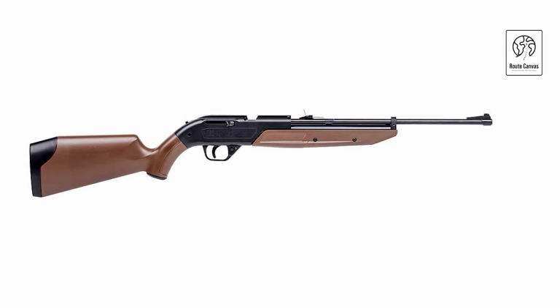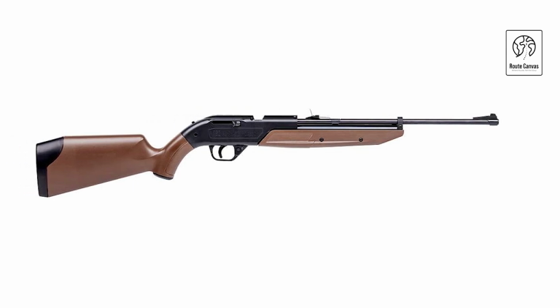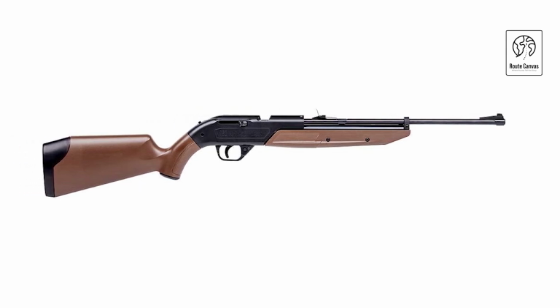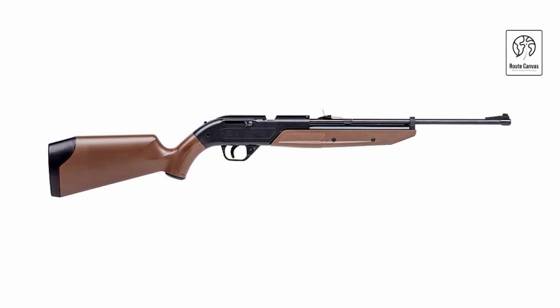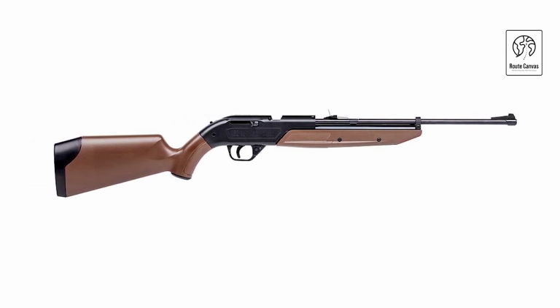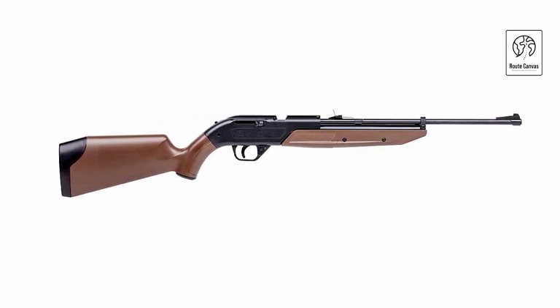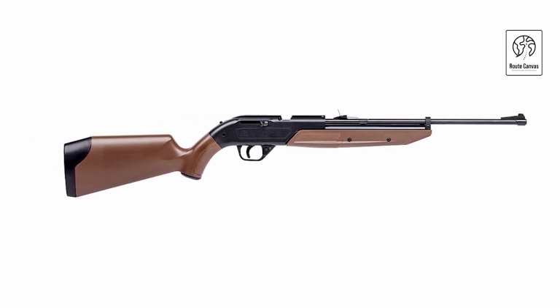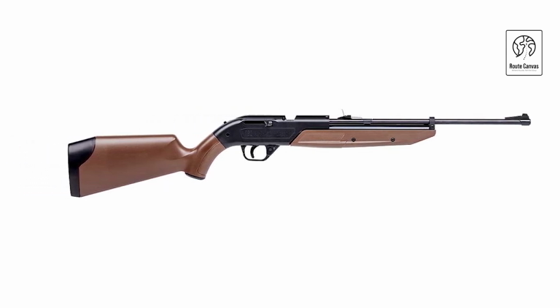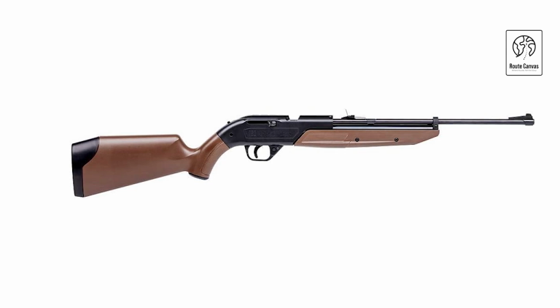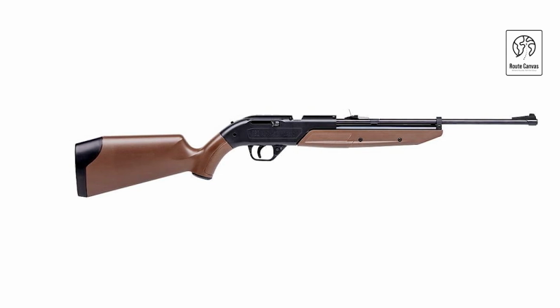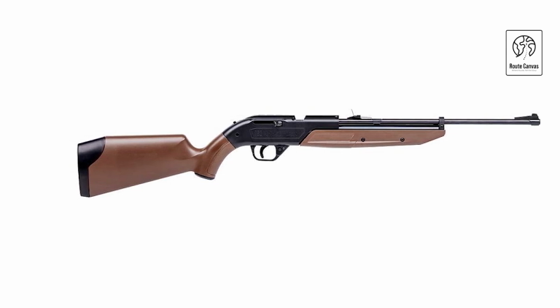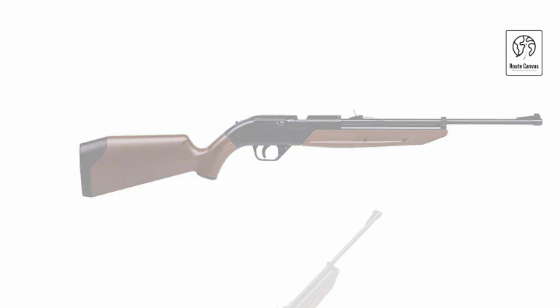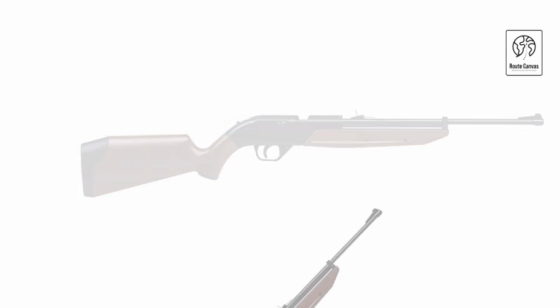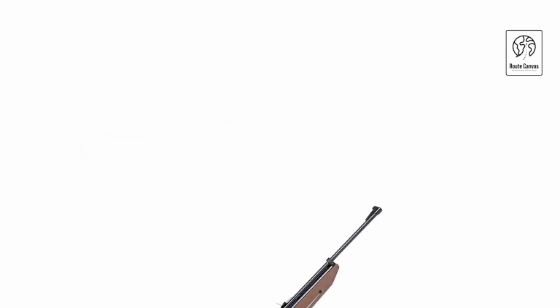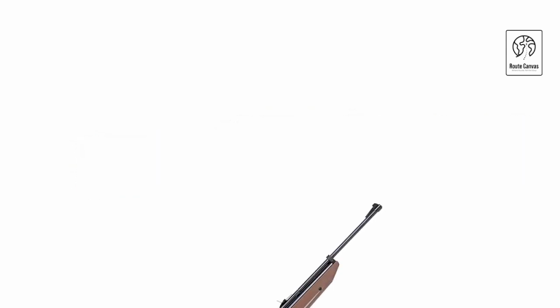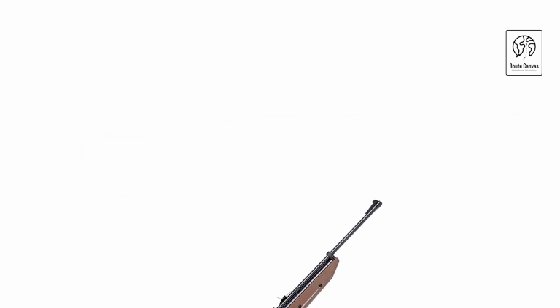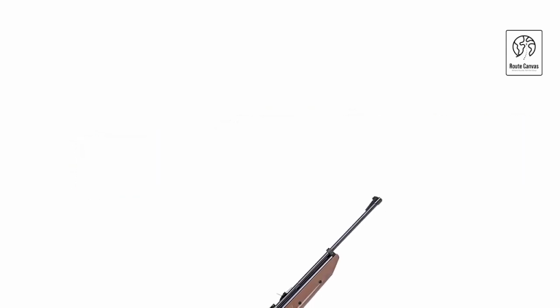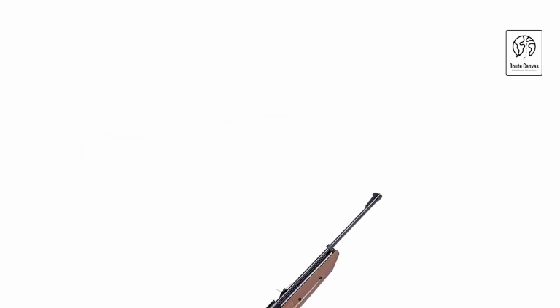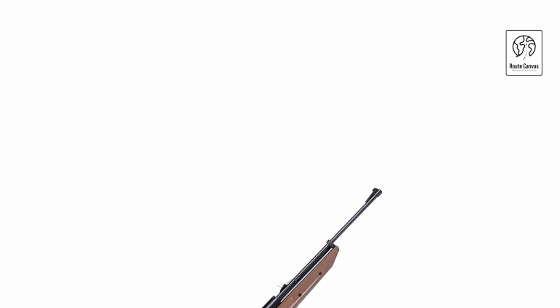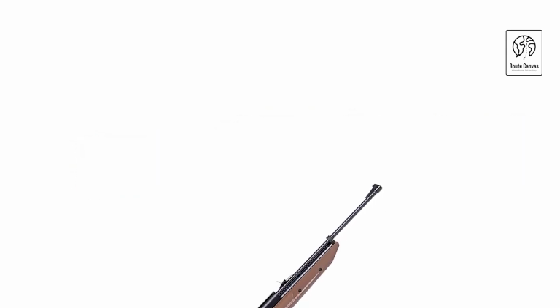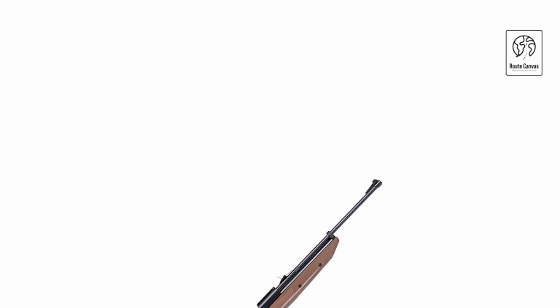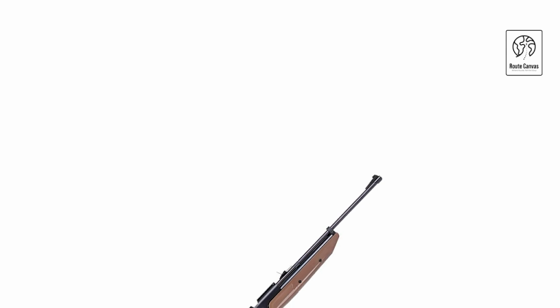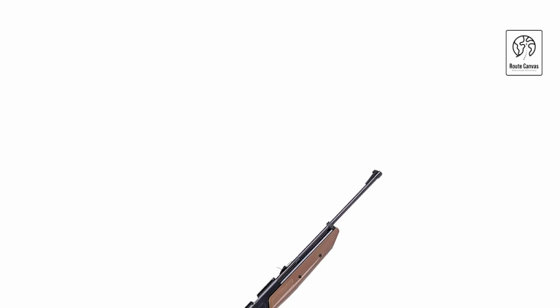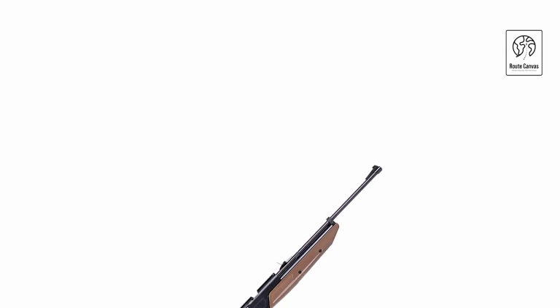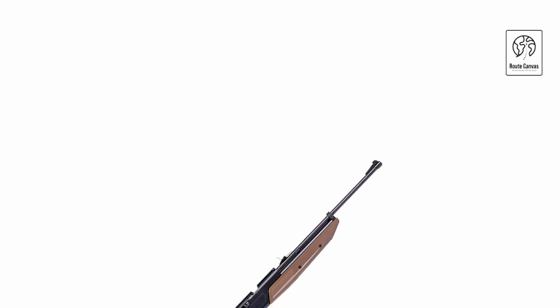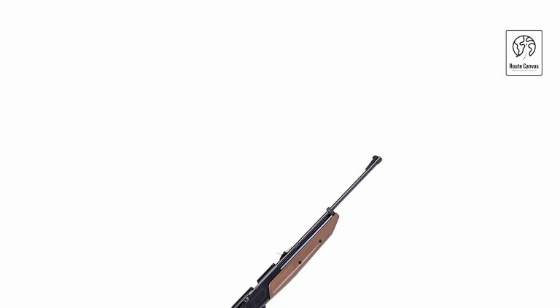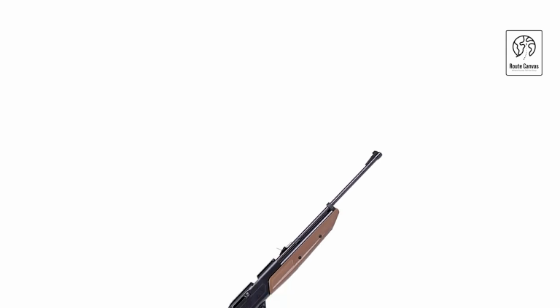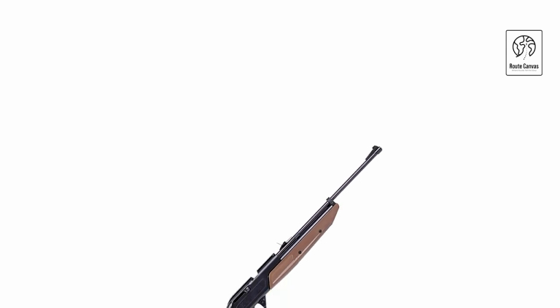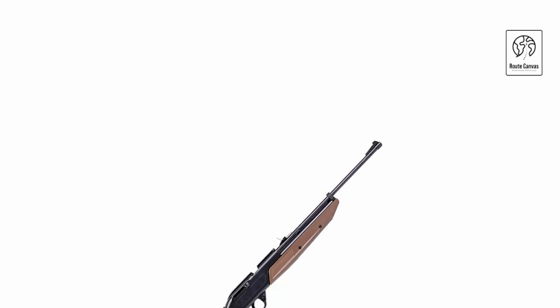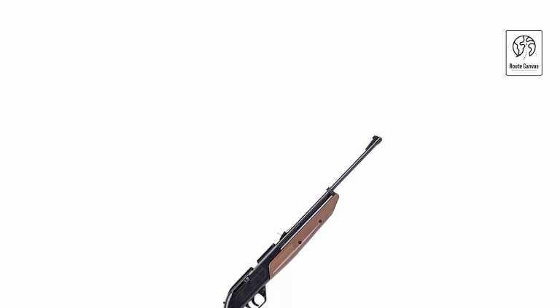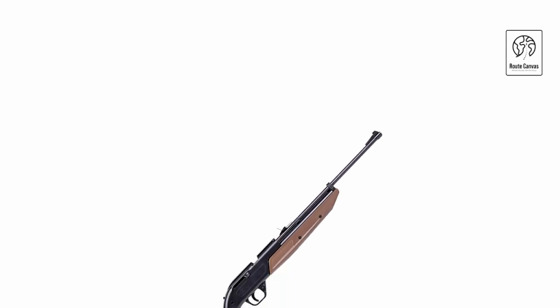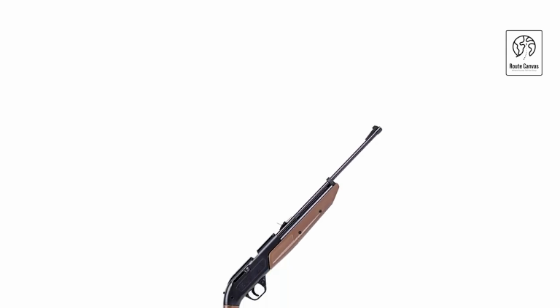Its maximum velocity reaches up to 625 feet per second, ideal for target shooting and small game hunting. The rifle is equipped with an adjustable rear sight and a fiber-optic front sight, enhancing accuracy and target acquisition in different lighting conditions.